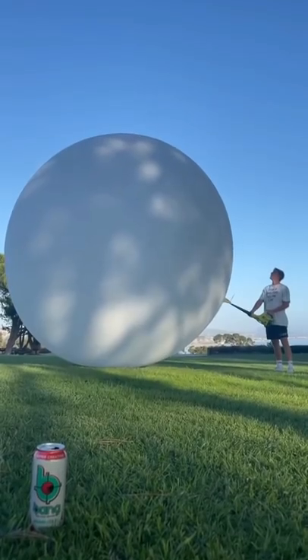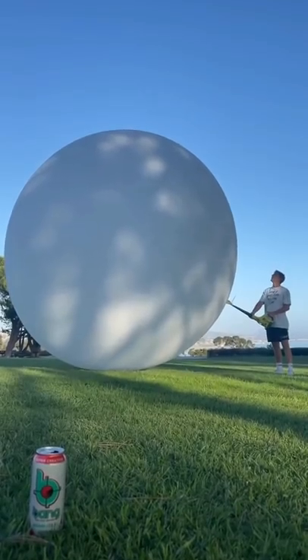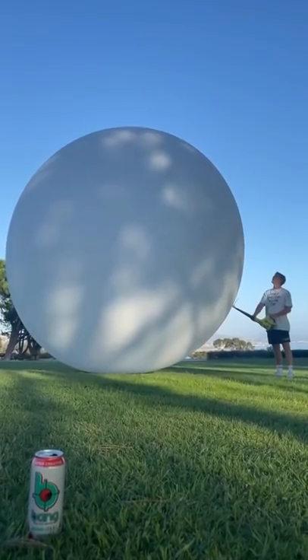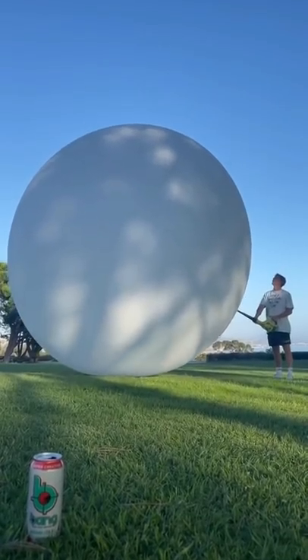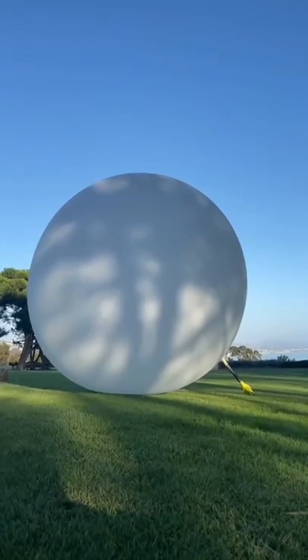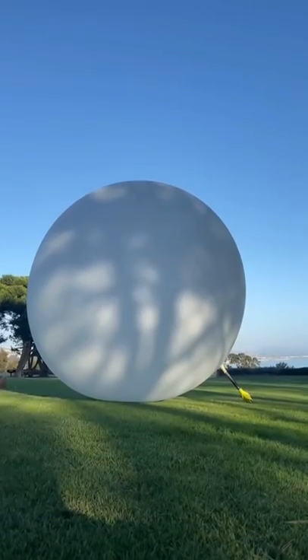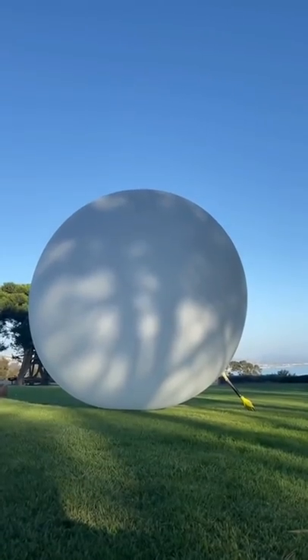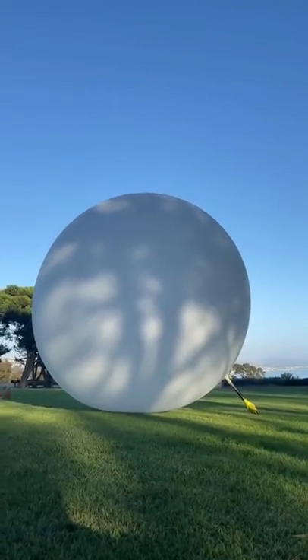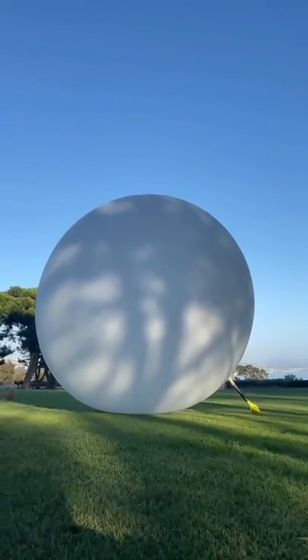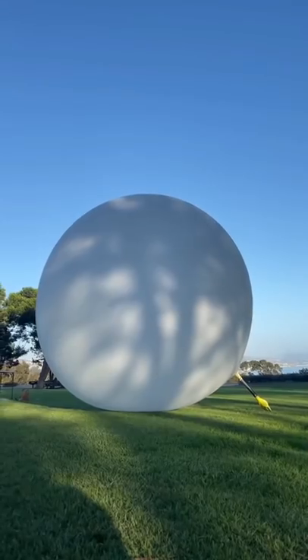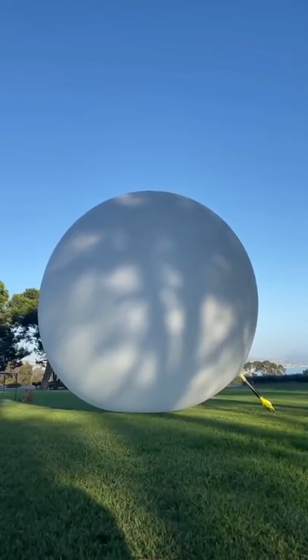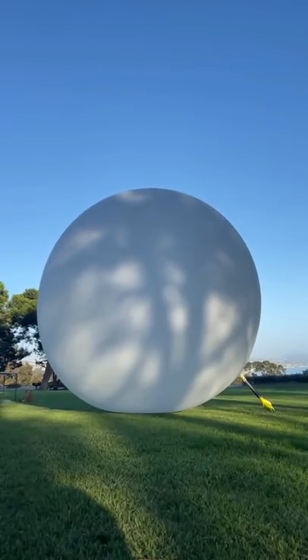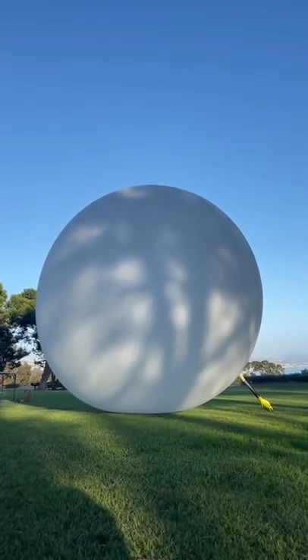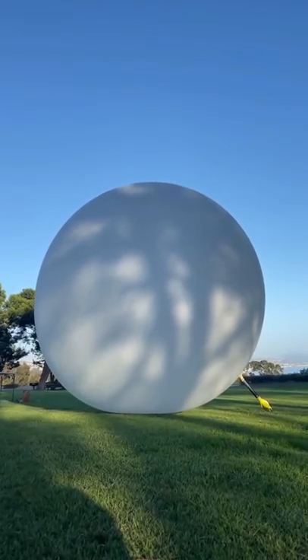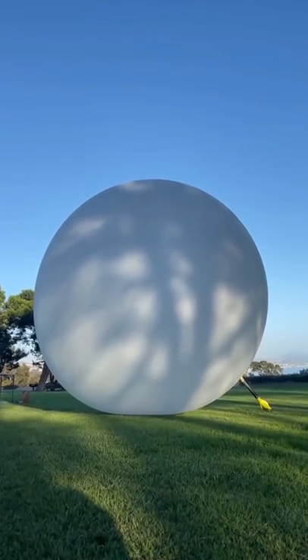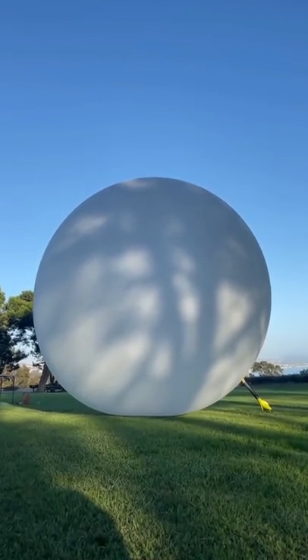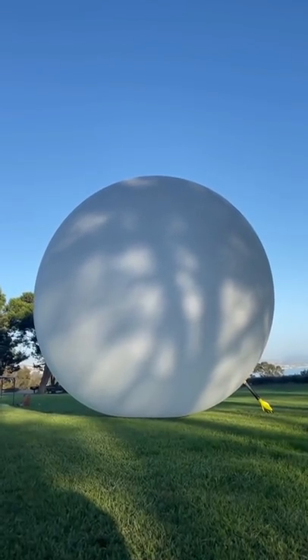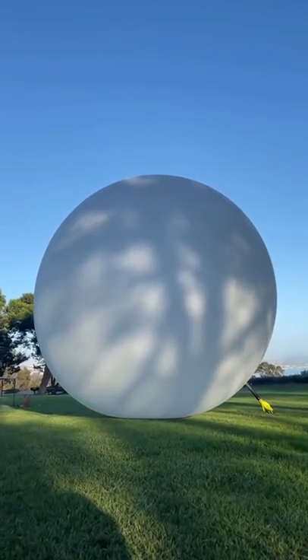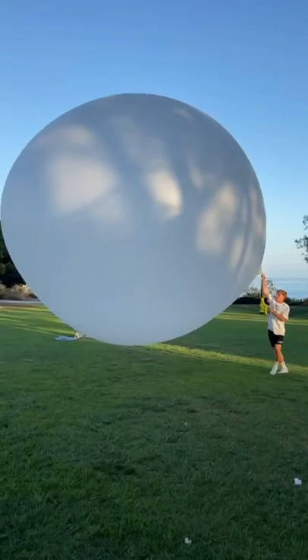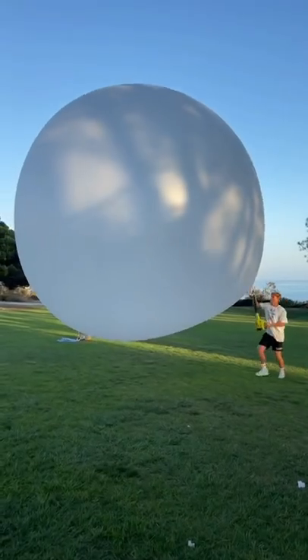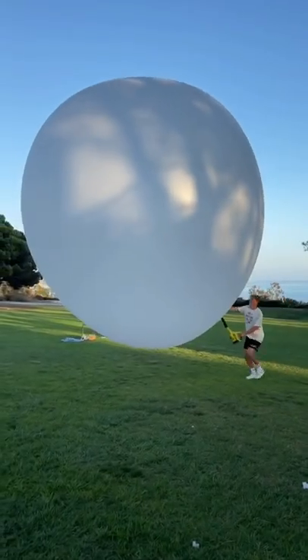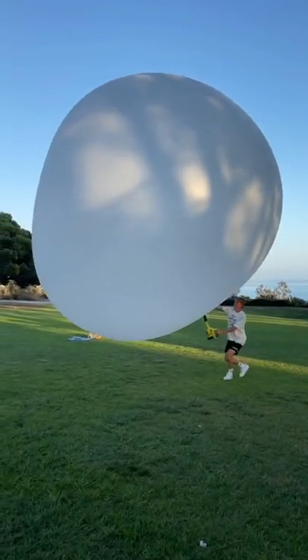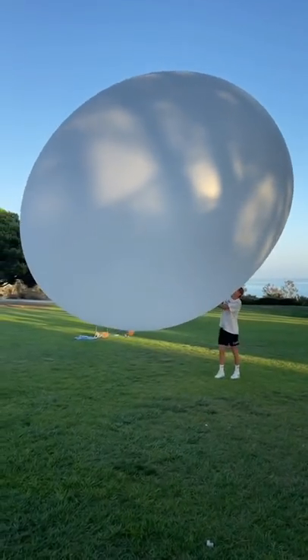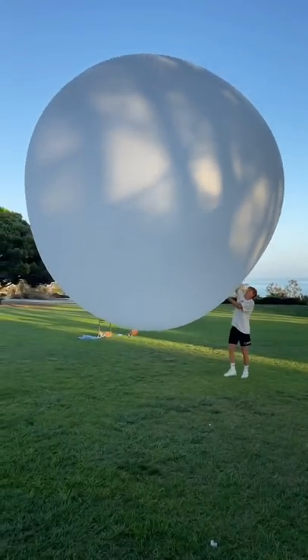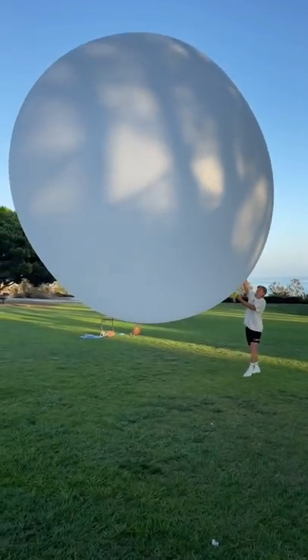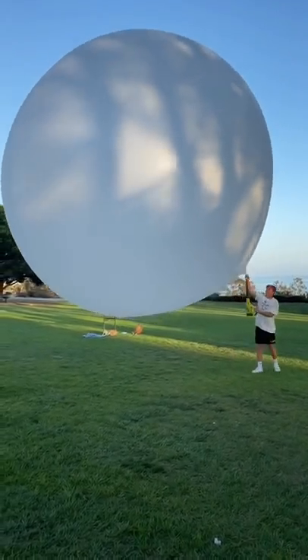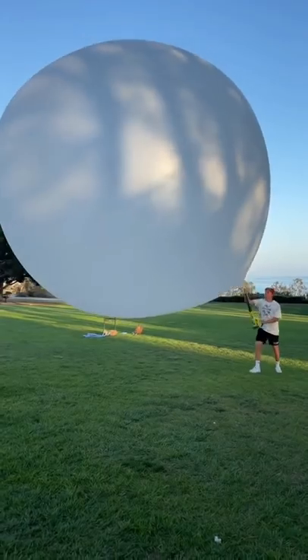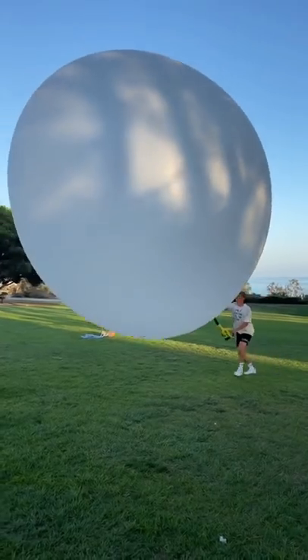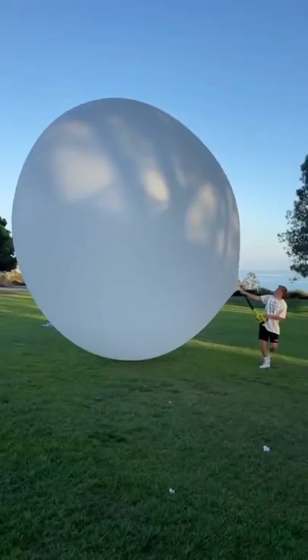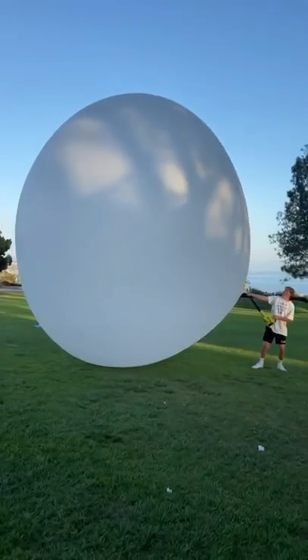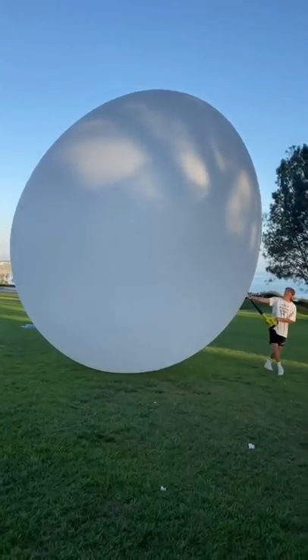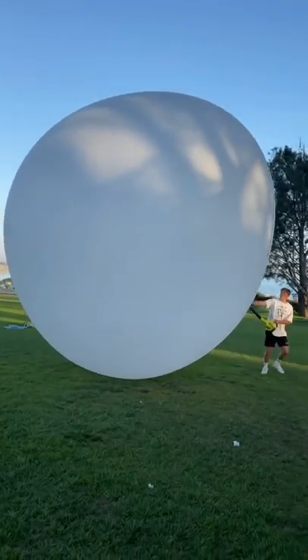Everyone wanted me to keep filling the balloon until it popped, so that's exactly what we planned on doing. I started walking around with it and felt how loose the balloon felt, and that's when I realized it wasn't even a fraction of the way filled up.